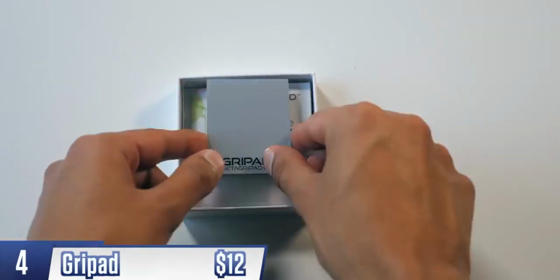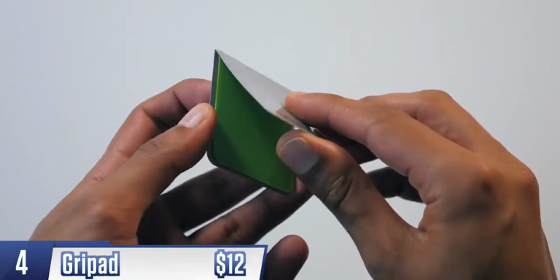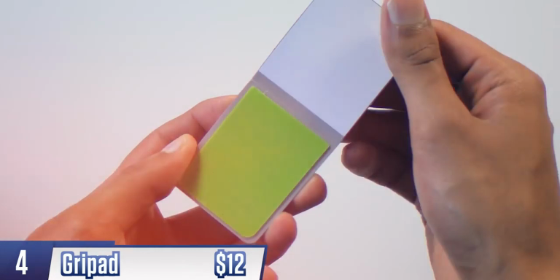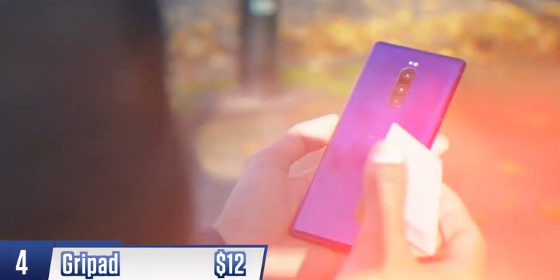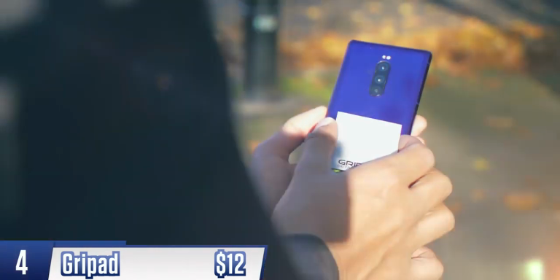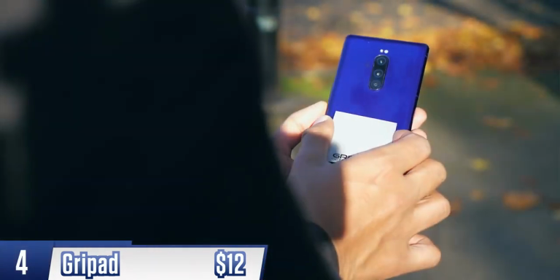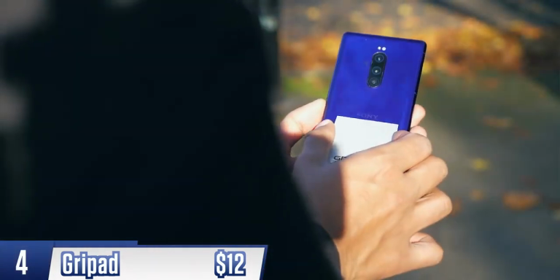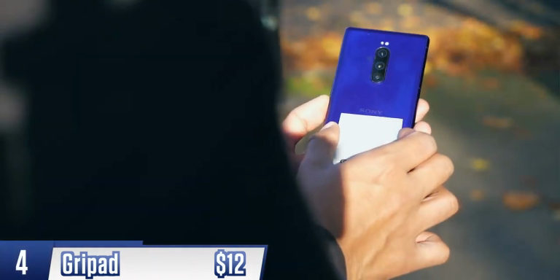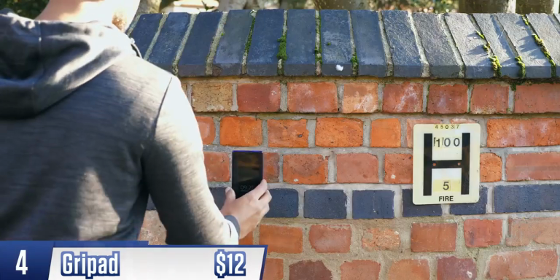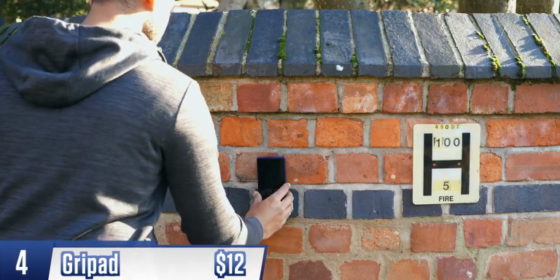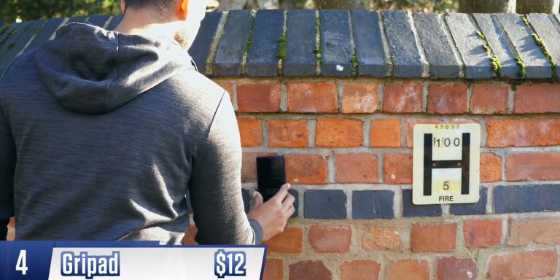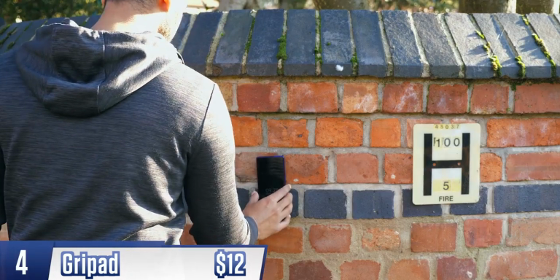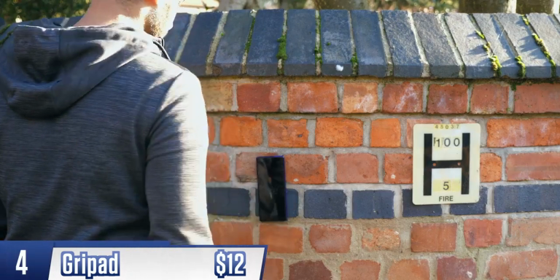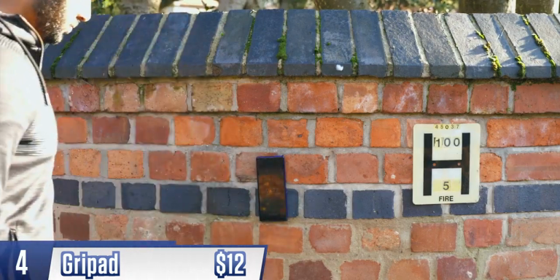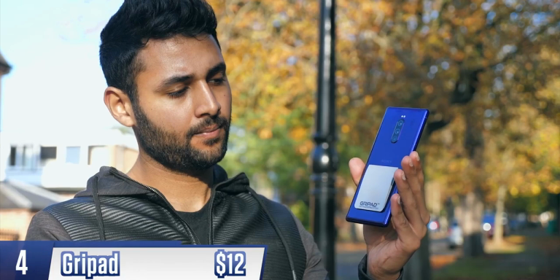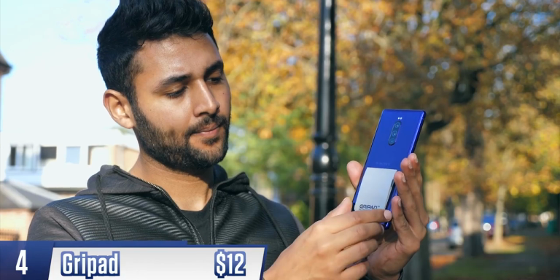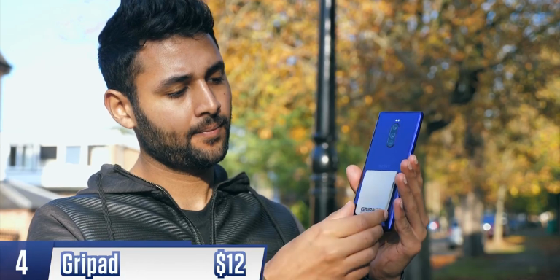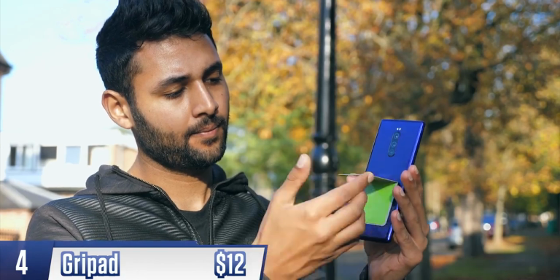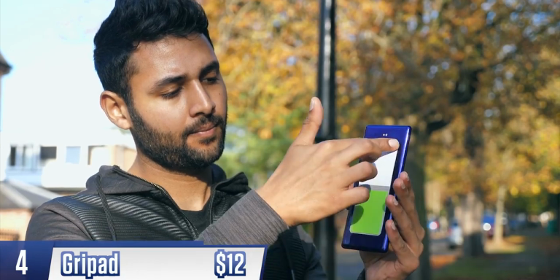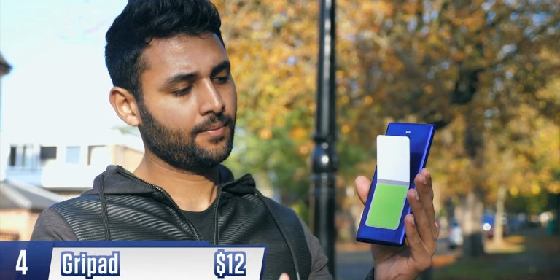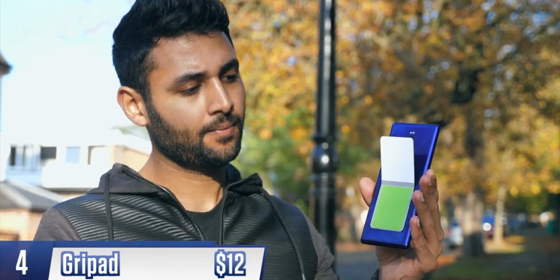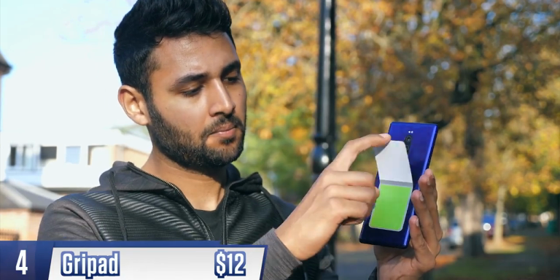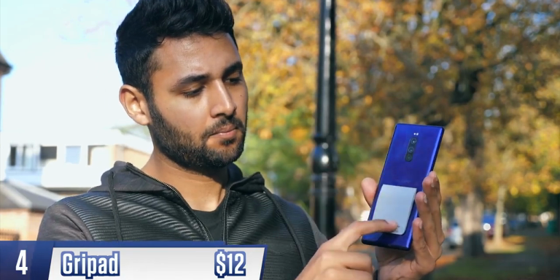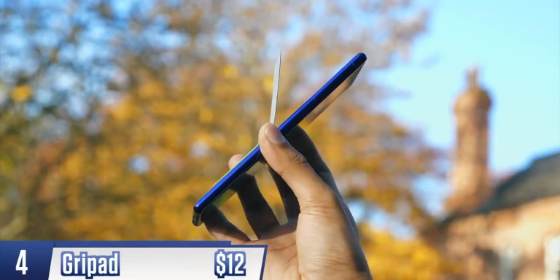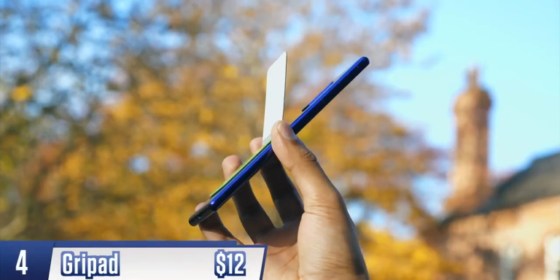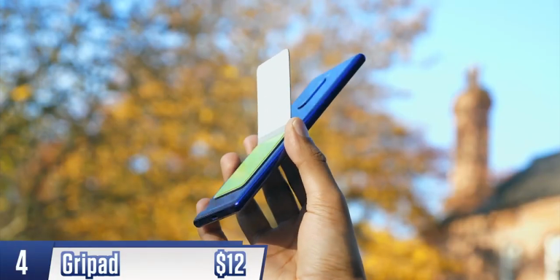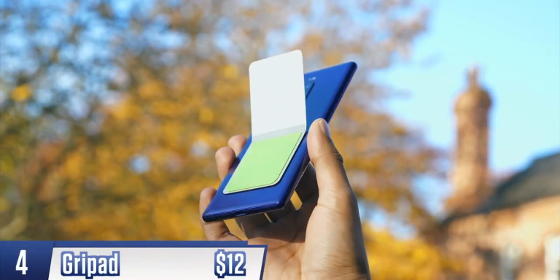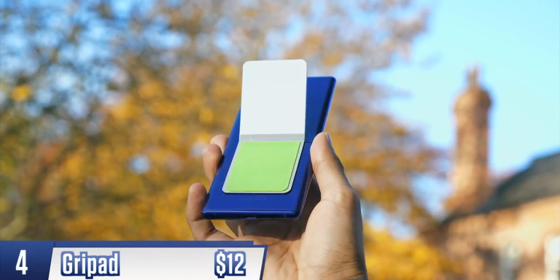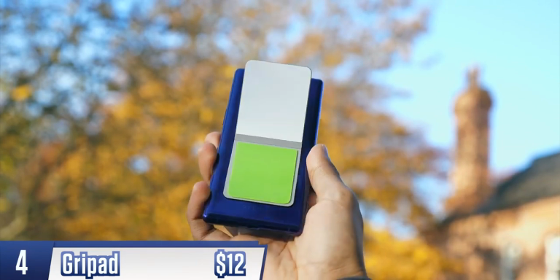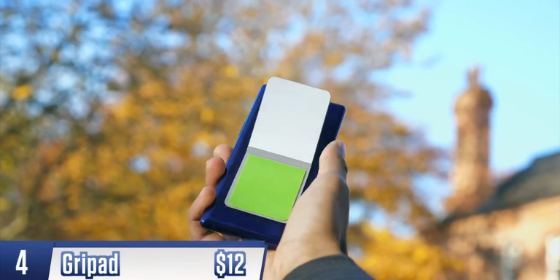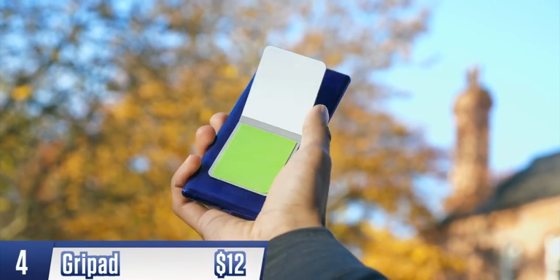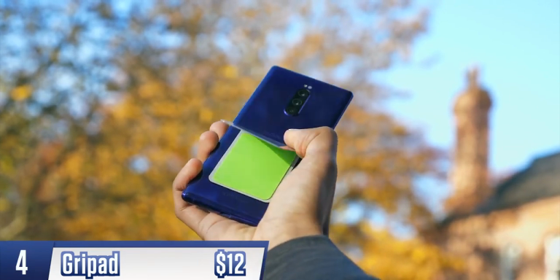Next up is Grippad, and it lets you mount your phone pretty much anywhere. Whilst you've probably seen sticky pads like this, the fact that this product has a cover means that when you're not using it, you can close it, so the stickiness lasts longer. It can supposedly be used thousands of times.